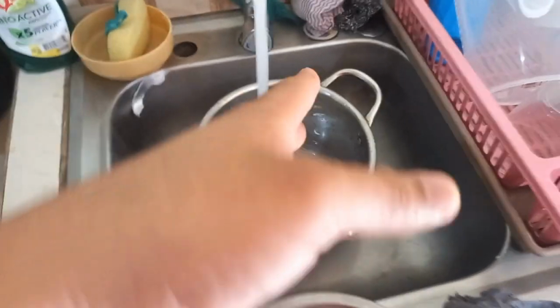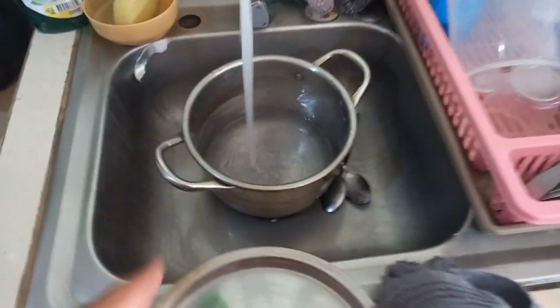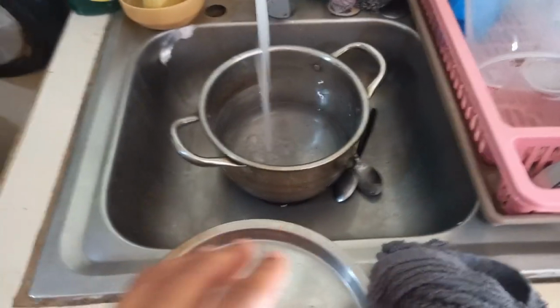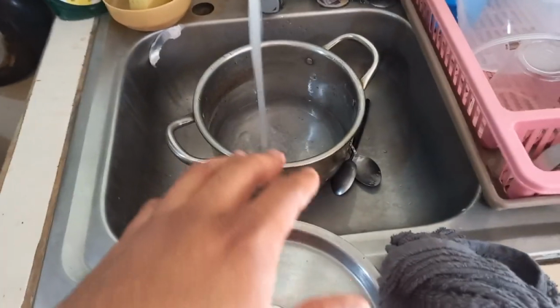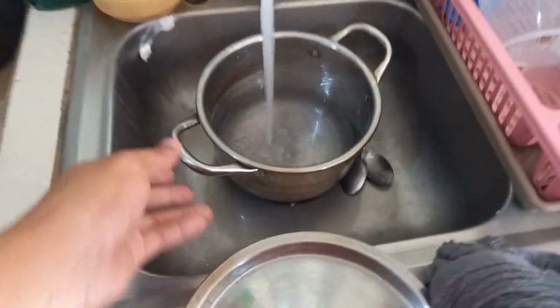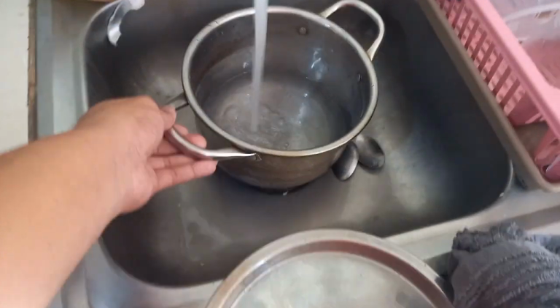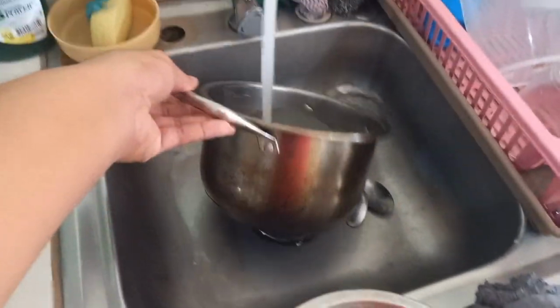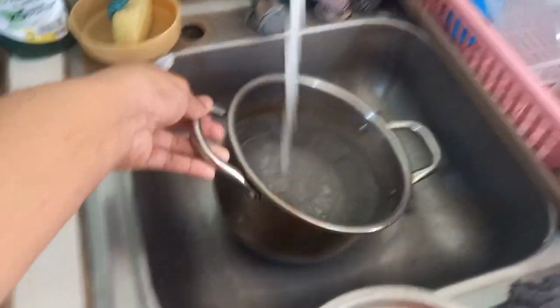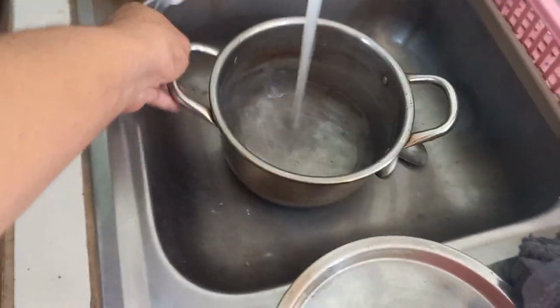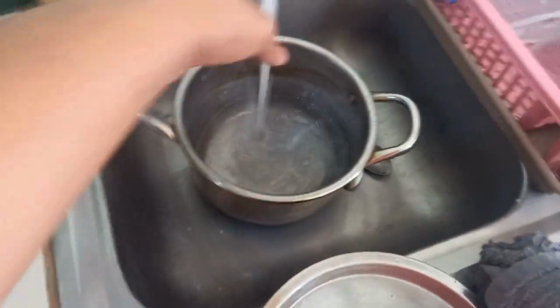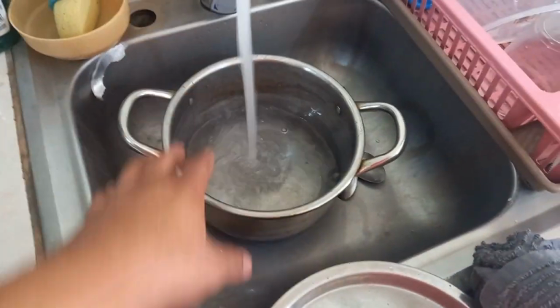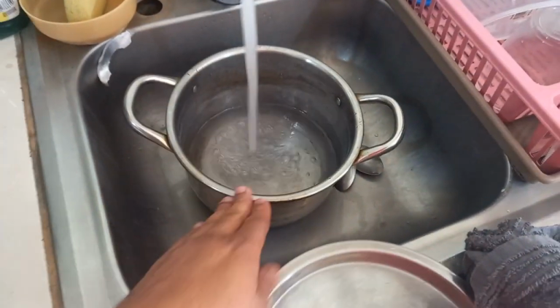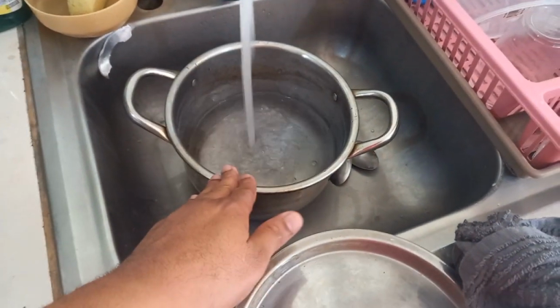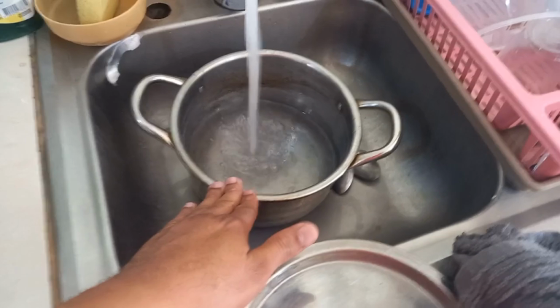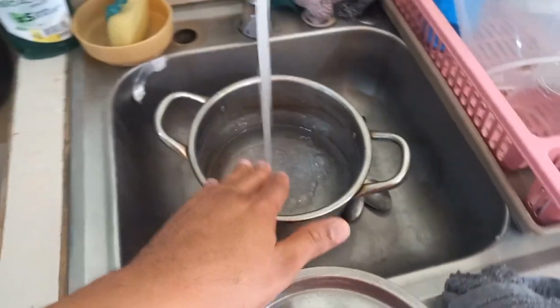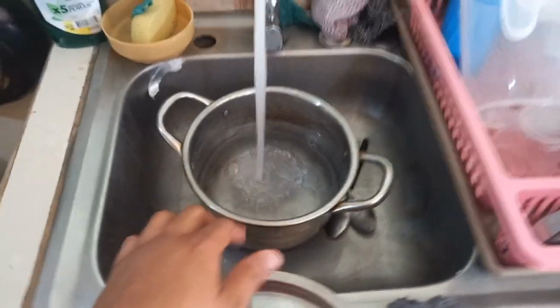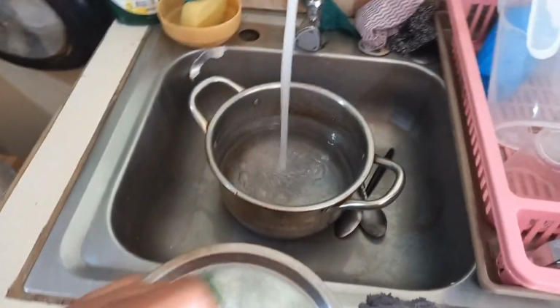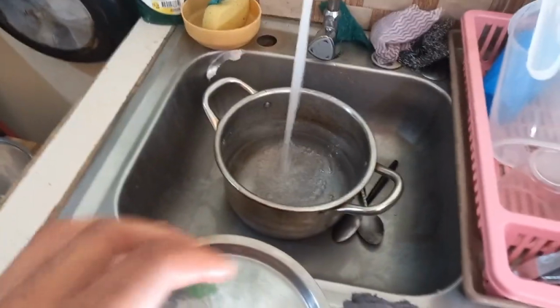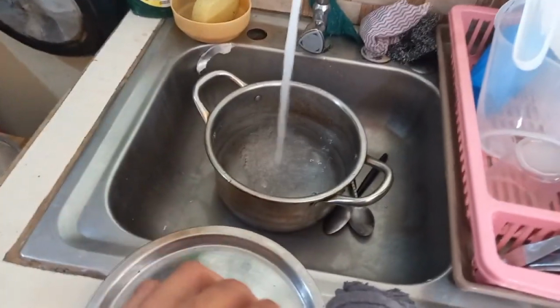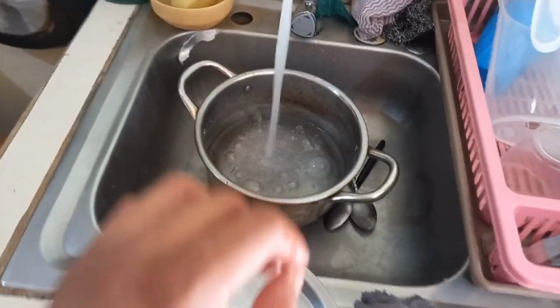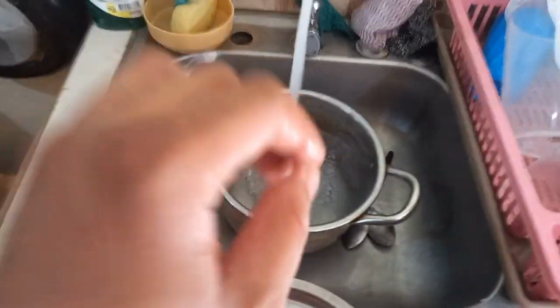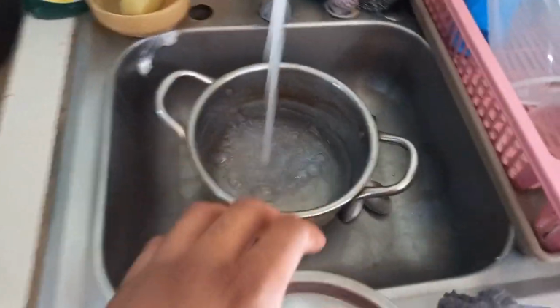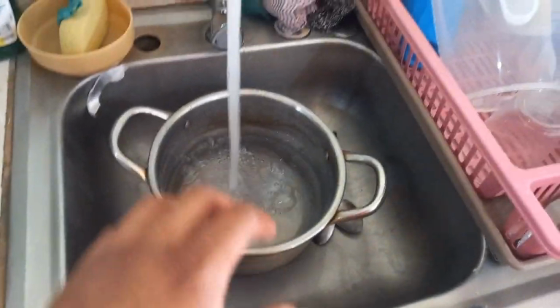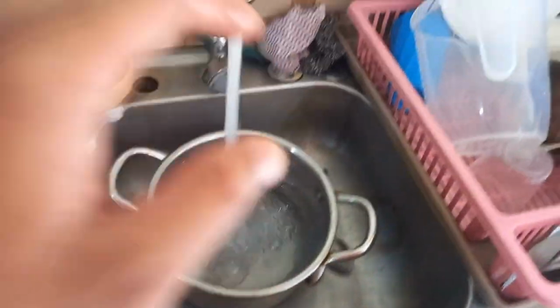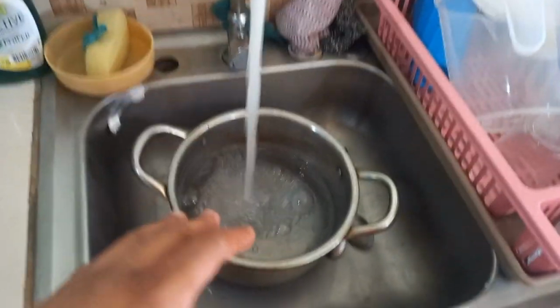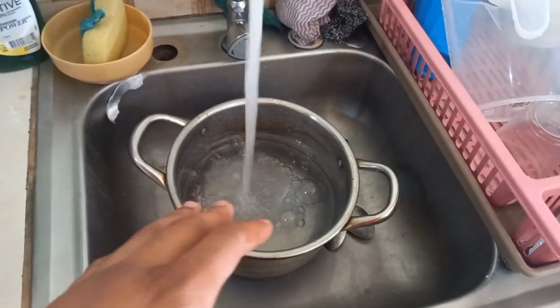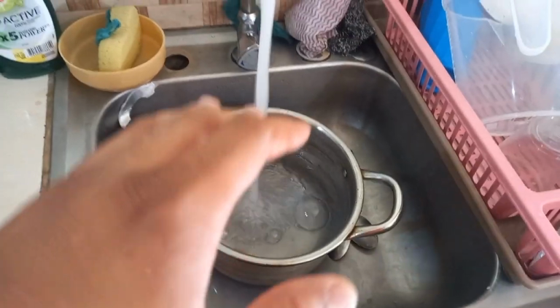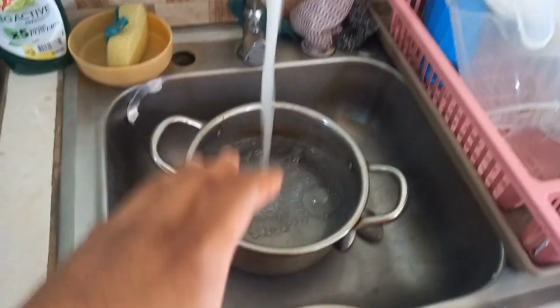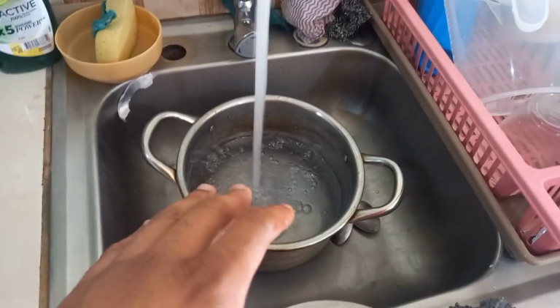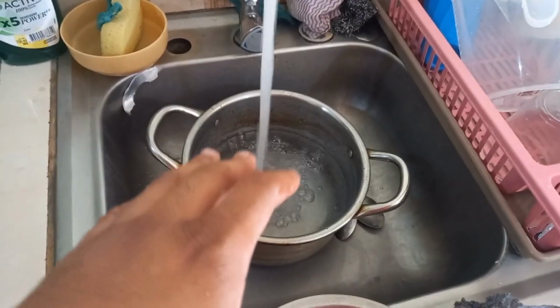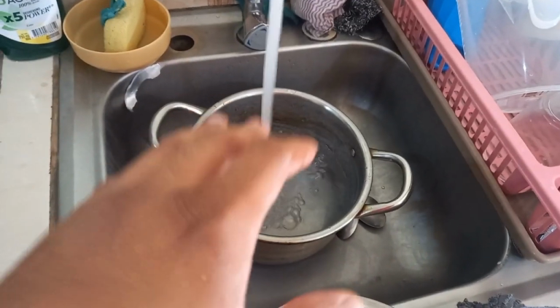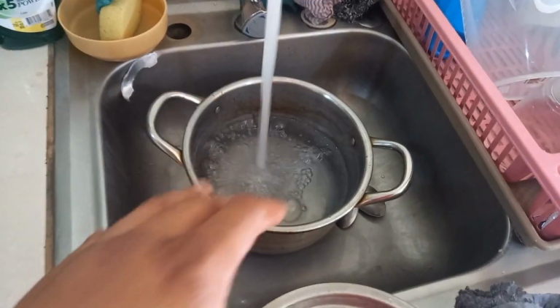So step one: fill your pot. You want a good size pot — not too big, not too small. The reason being is this type of noodles cooks really fast, so what you want to do is bring your water to a boil first.